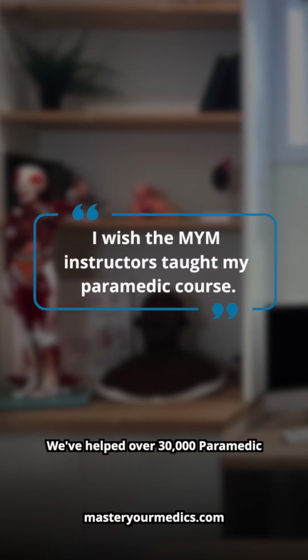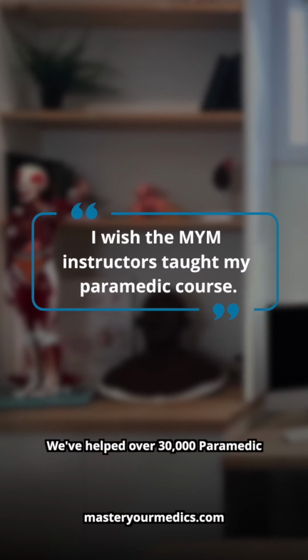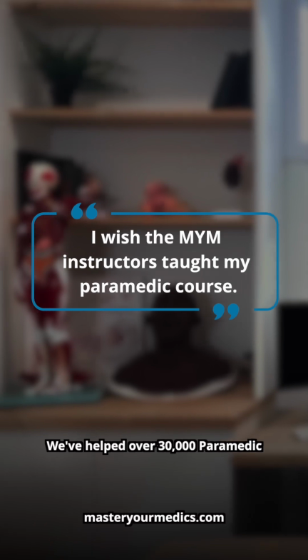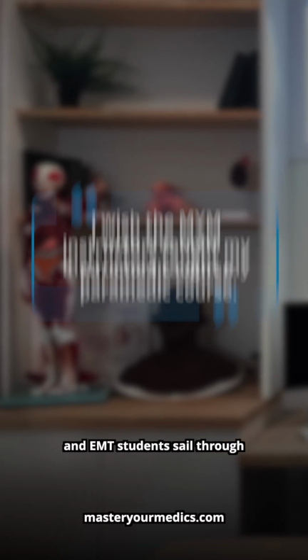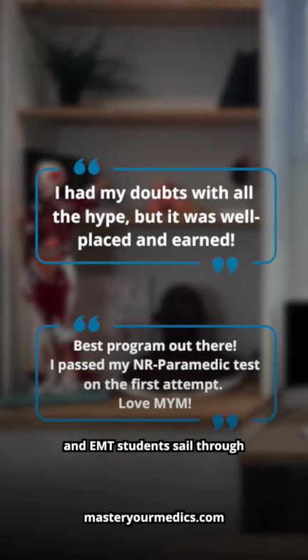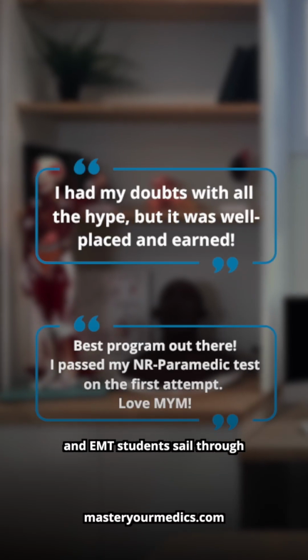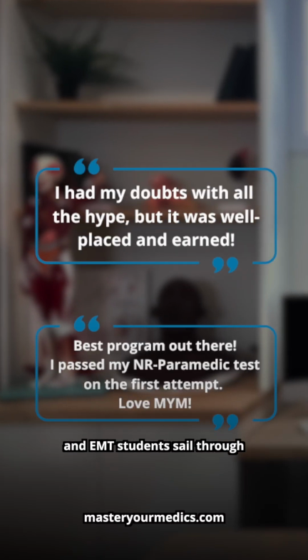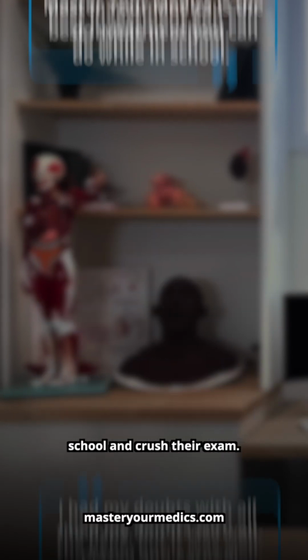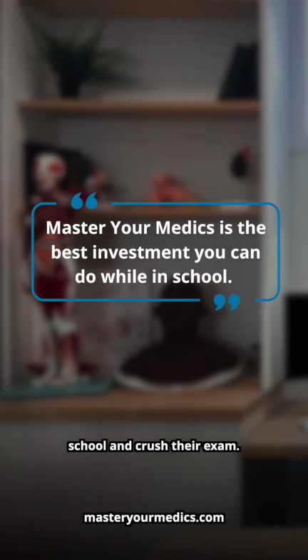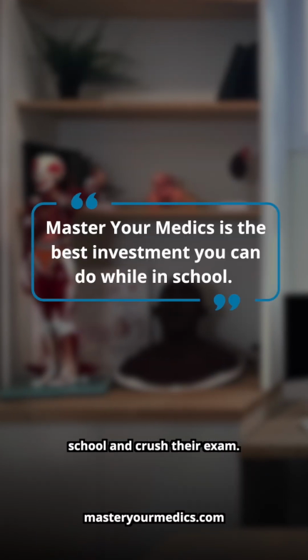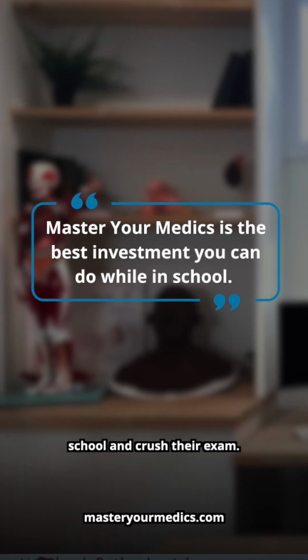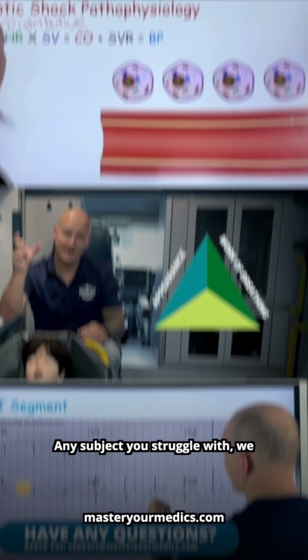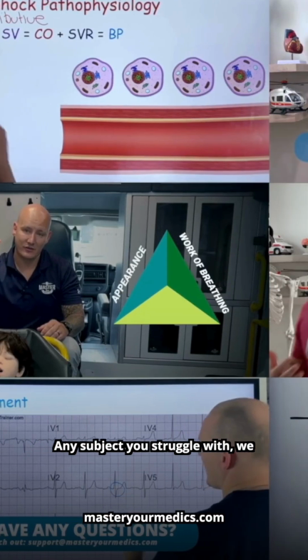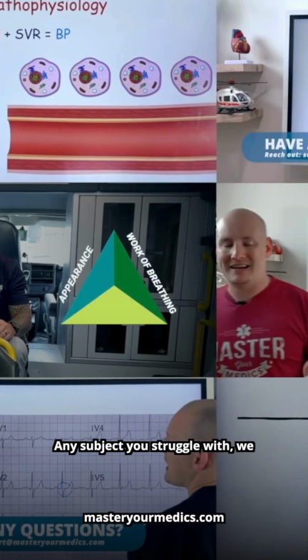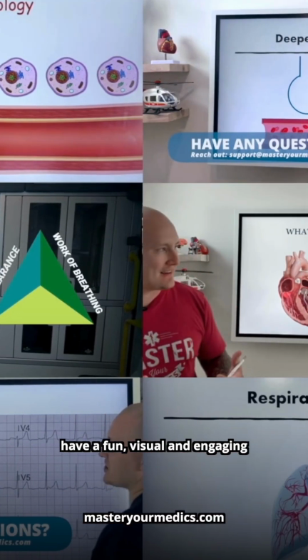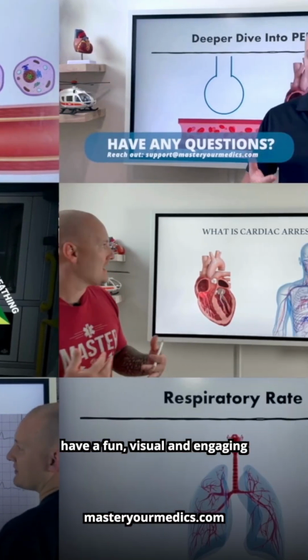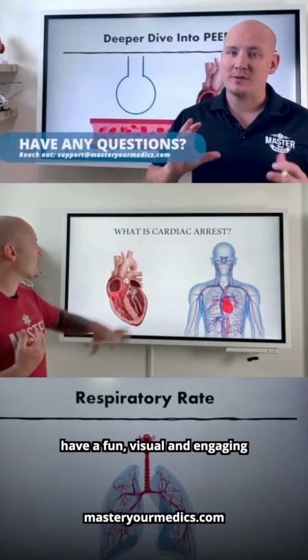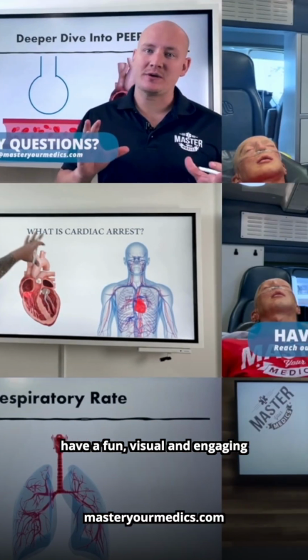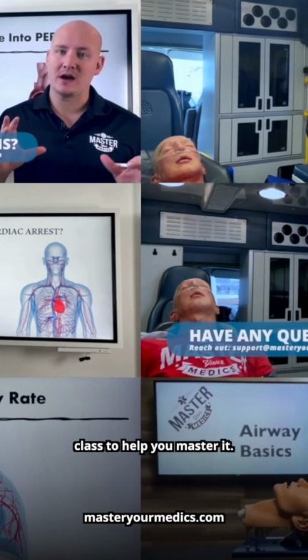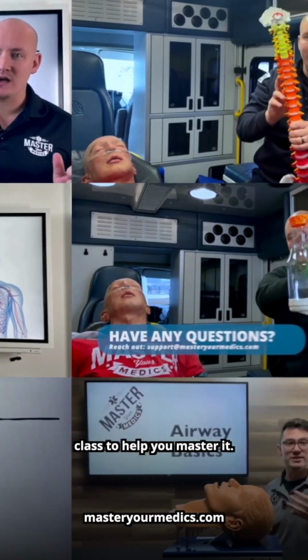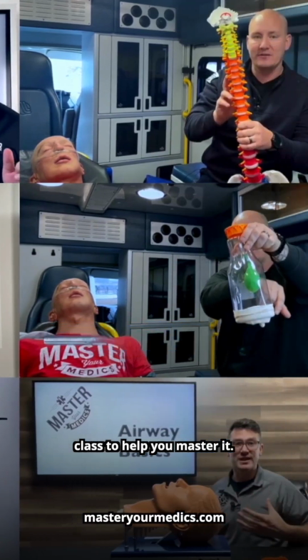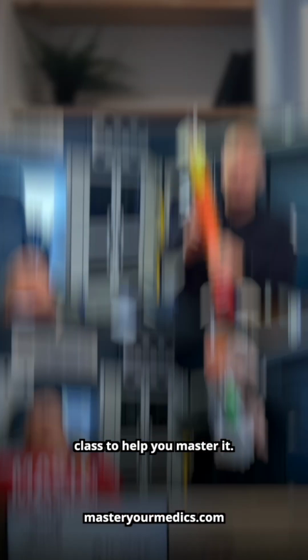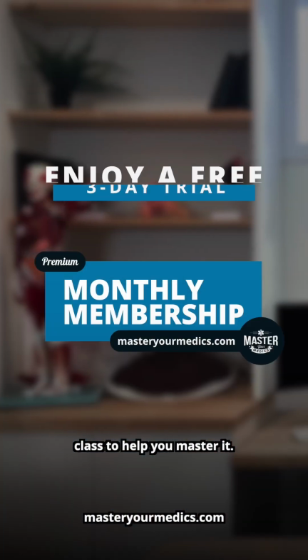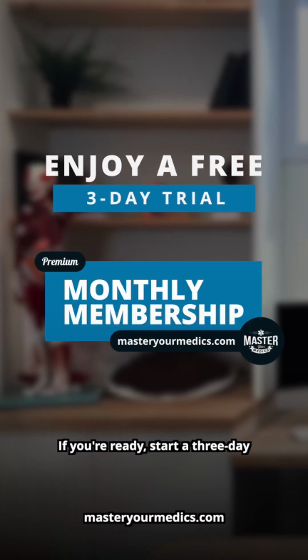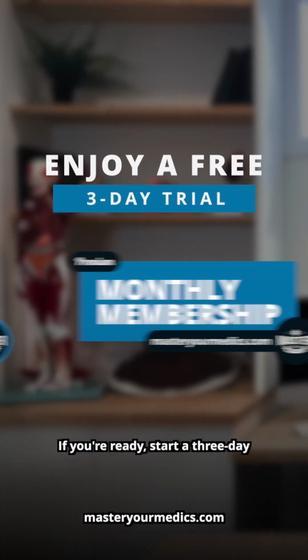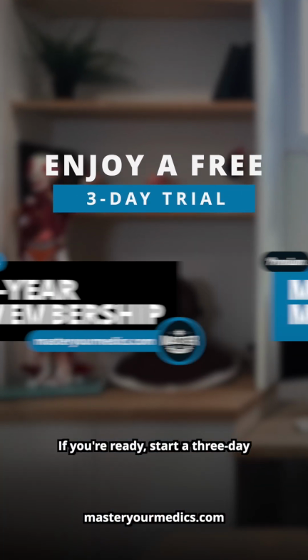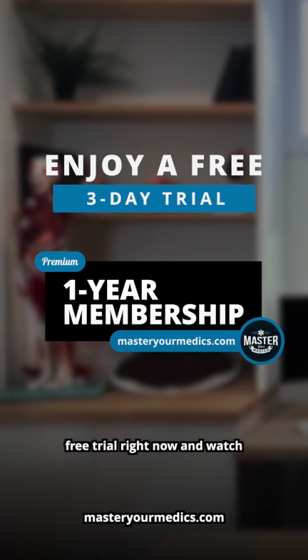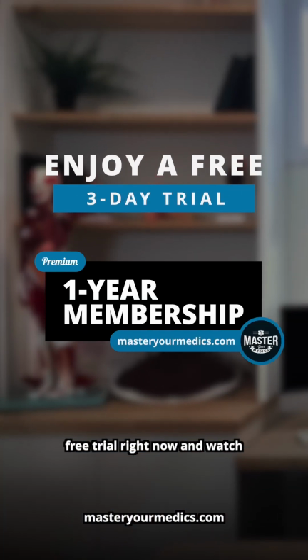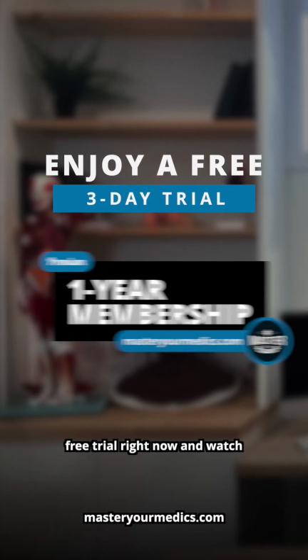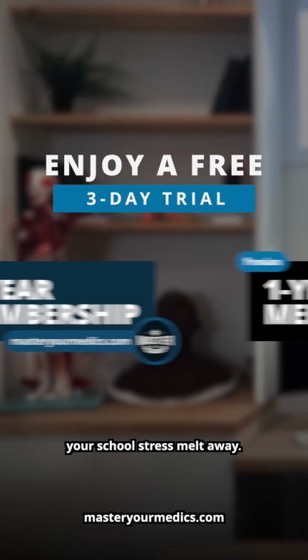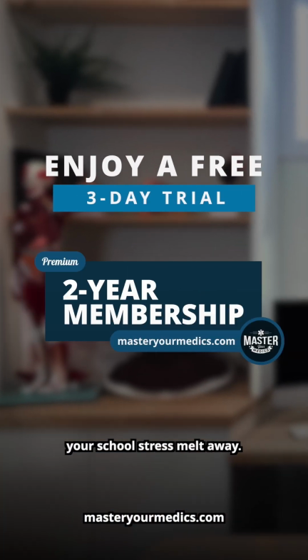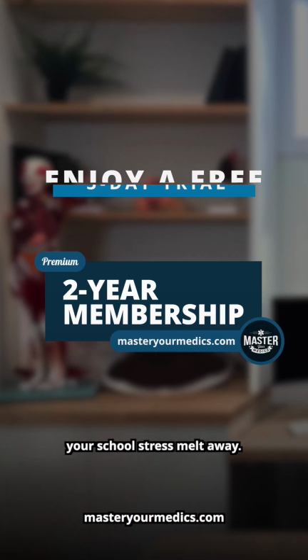We've helped over 30,000 paramedic and EMT students sail through school and crush their exams. Any subject you struggle with, we have a fun, visual, and engaging class to help you master it. If you're ready, start a three-day free trial right now and watch your school stress melt away.